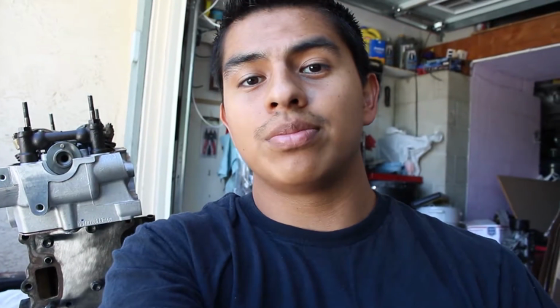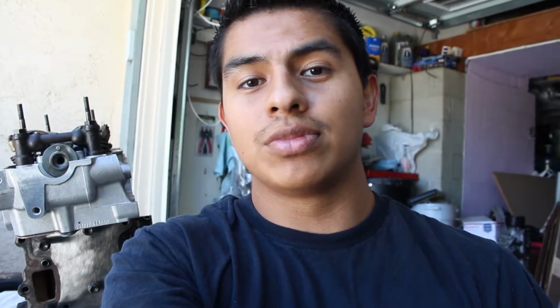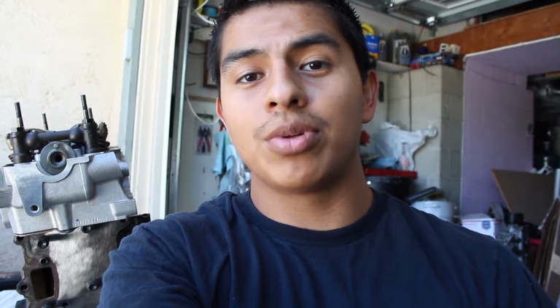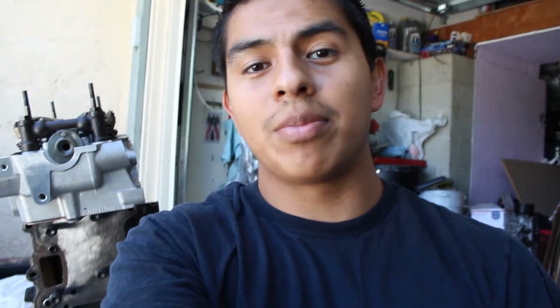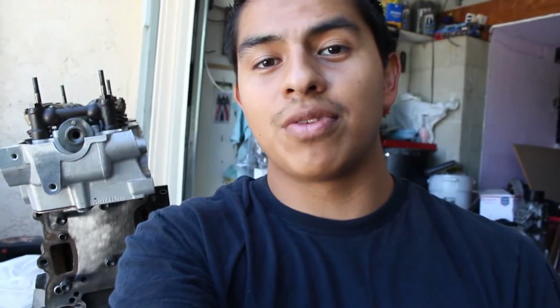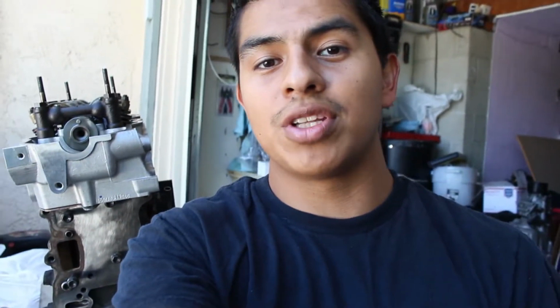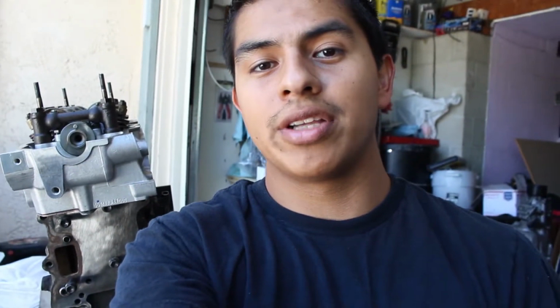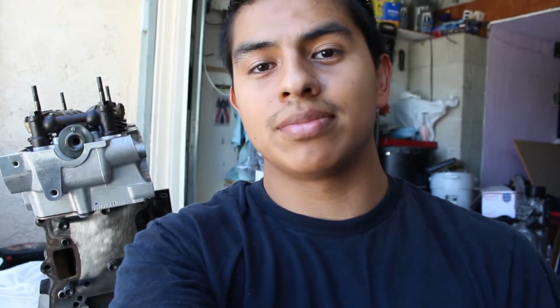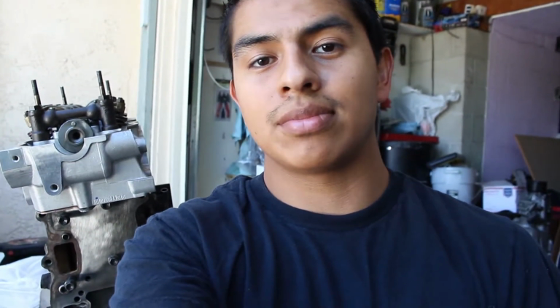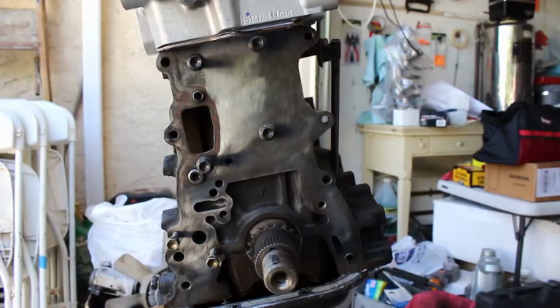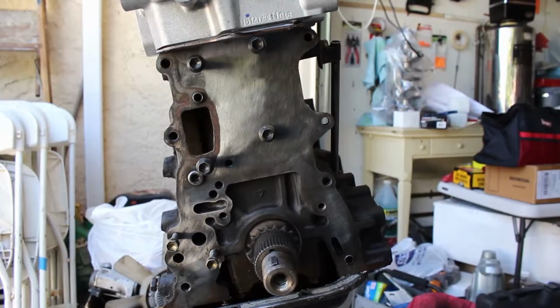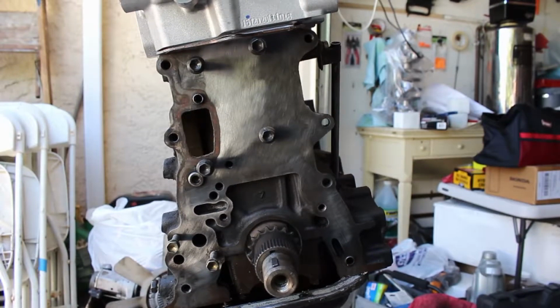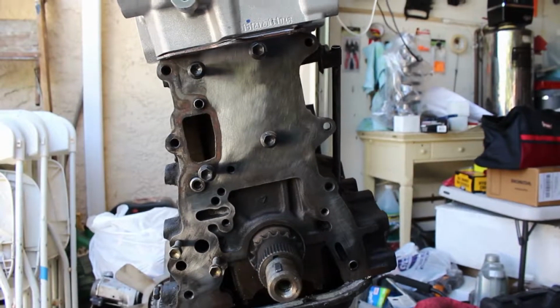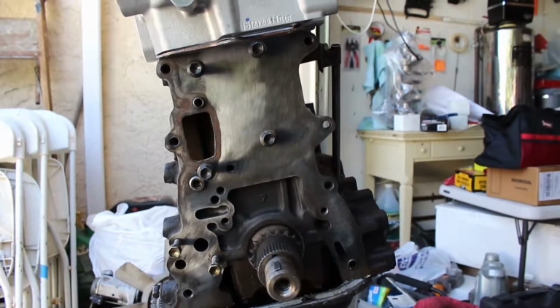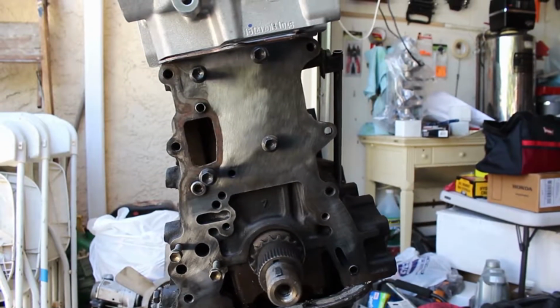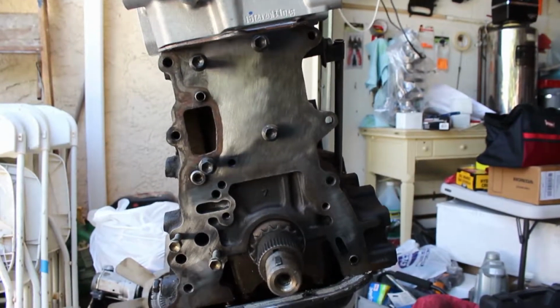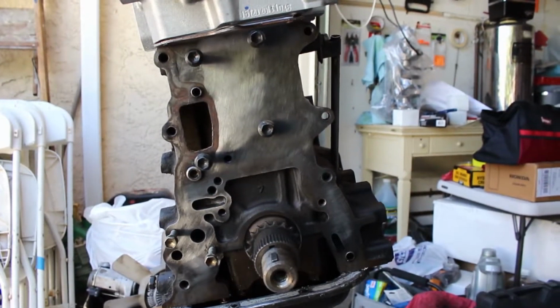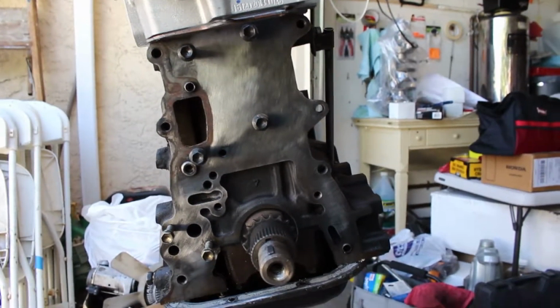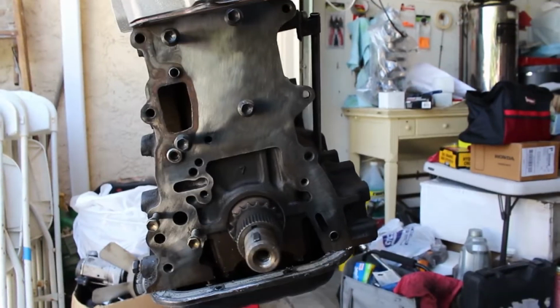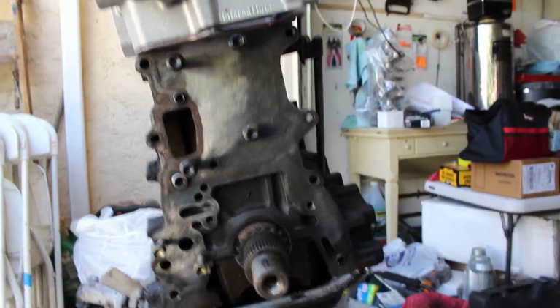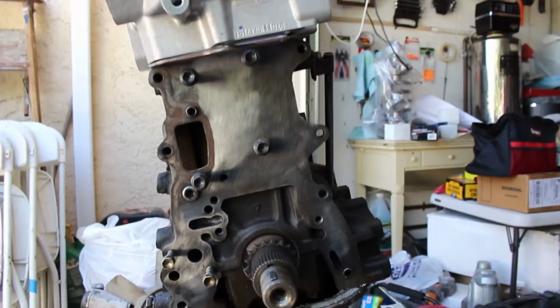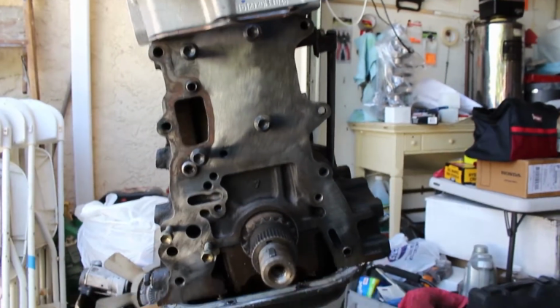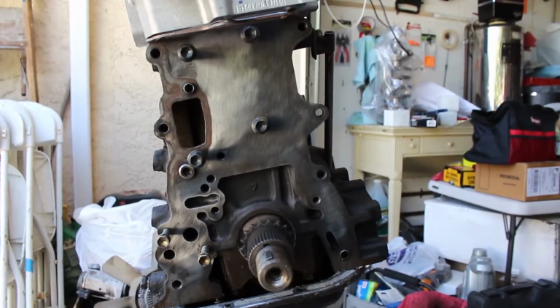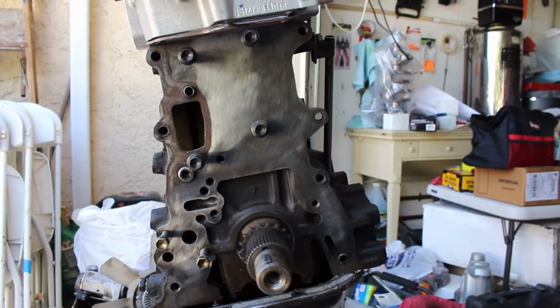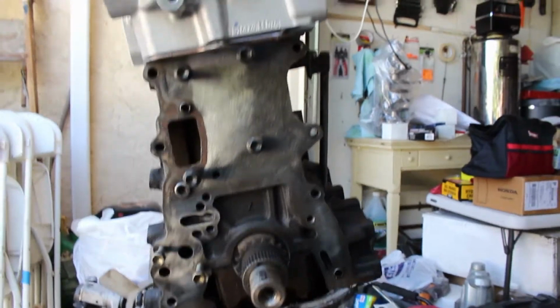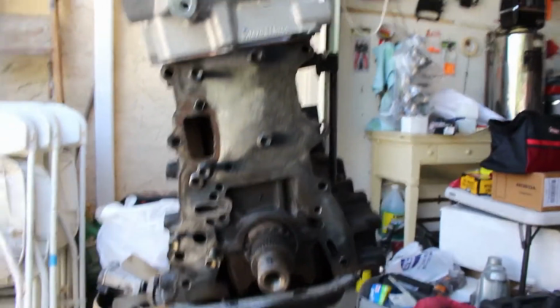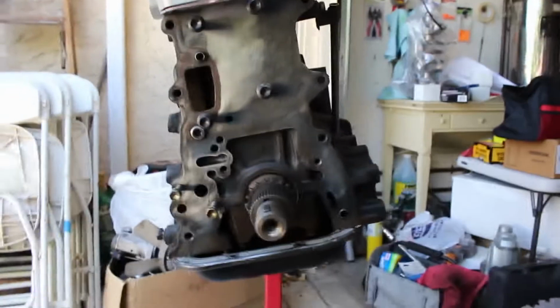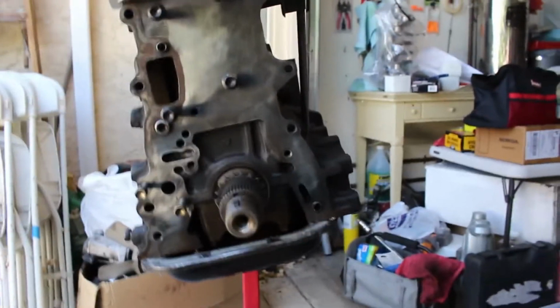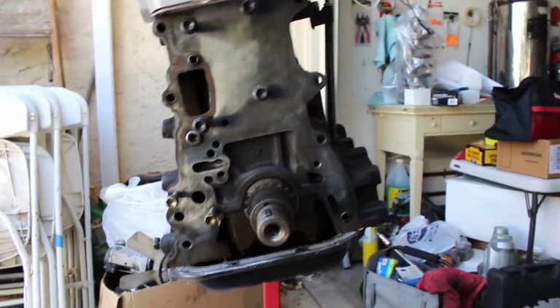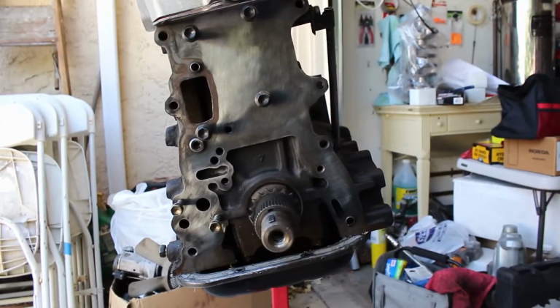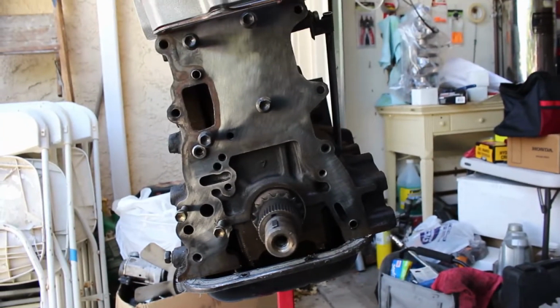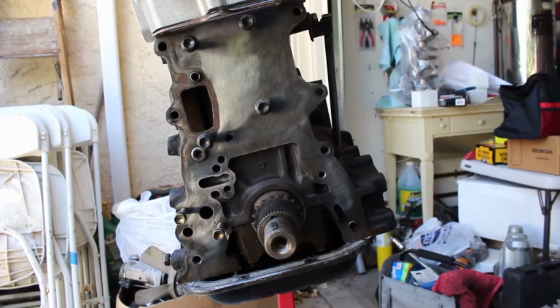Today we're doing the timing chain for the 22RE. We're going to be installing the timing chain with all the sprockets and all the goodies. We're also going to be putting in a water pump and oil pump.